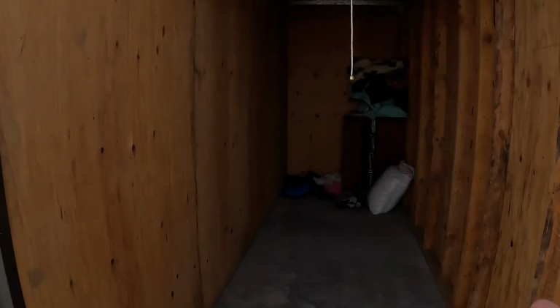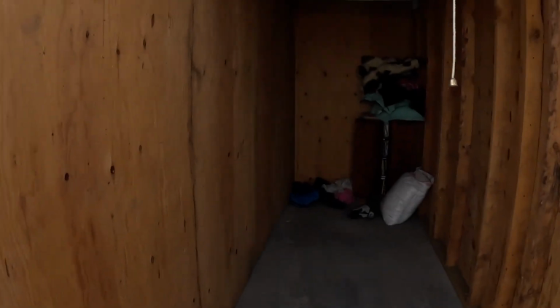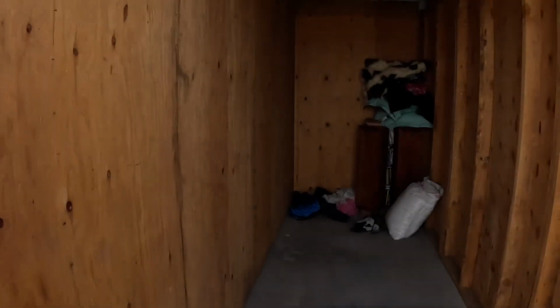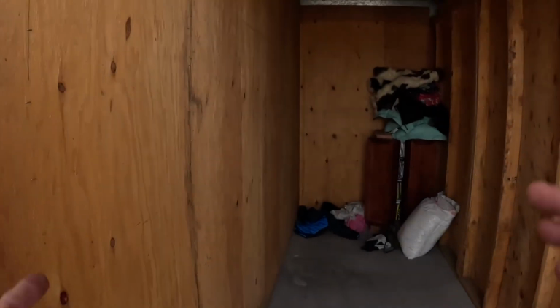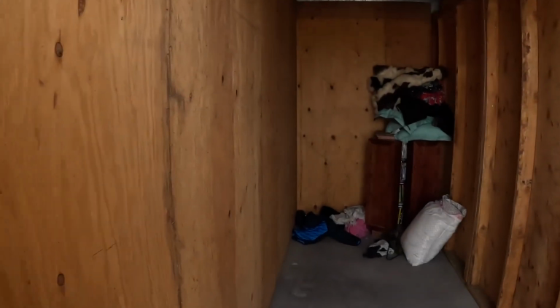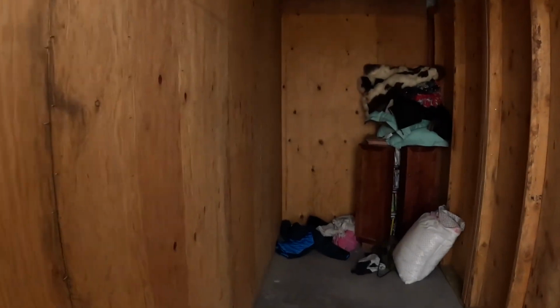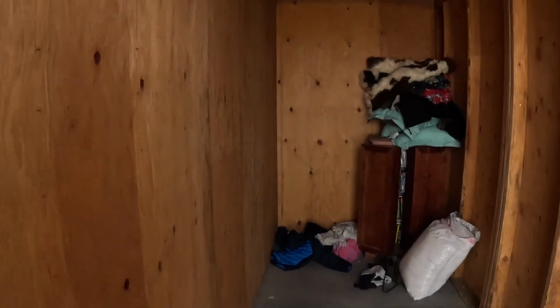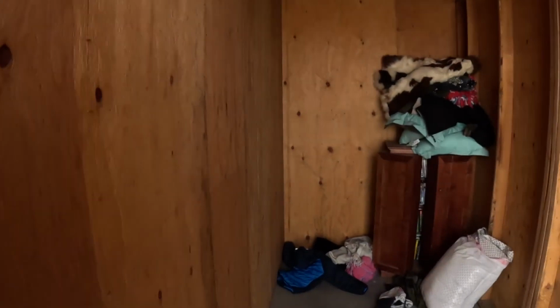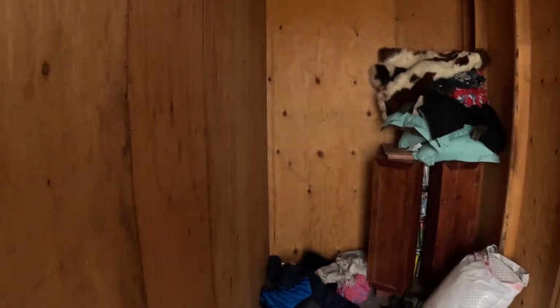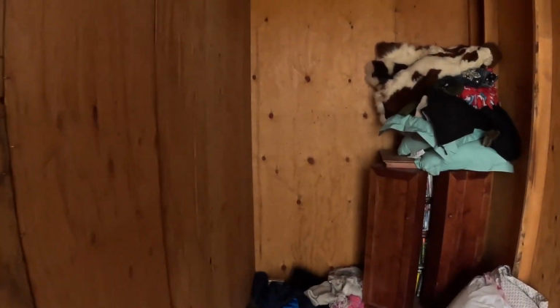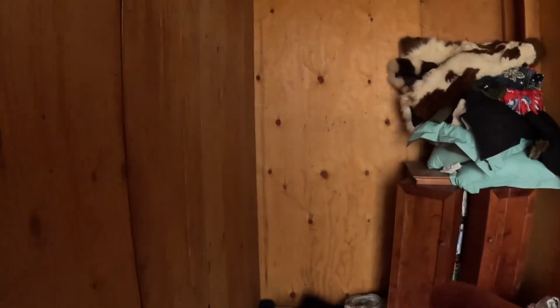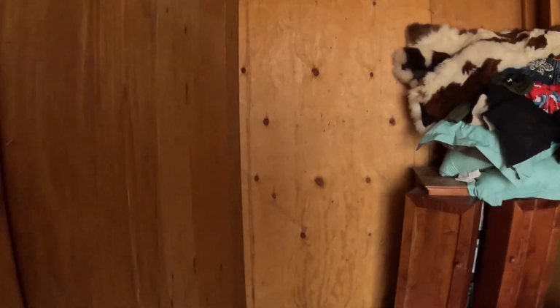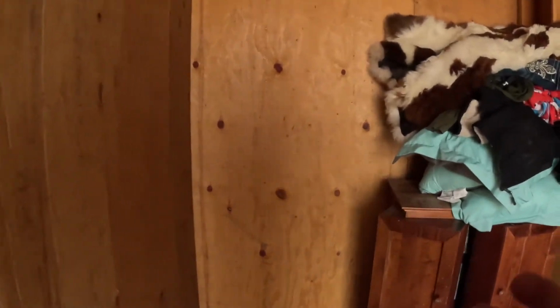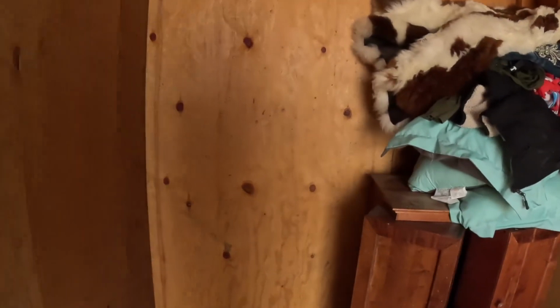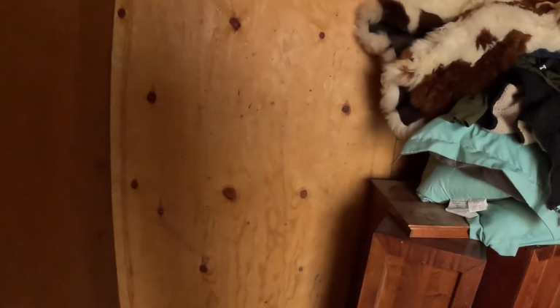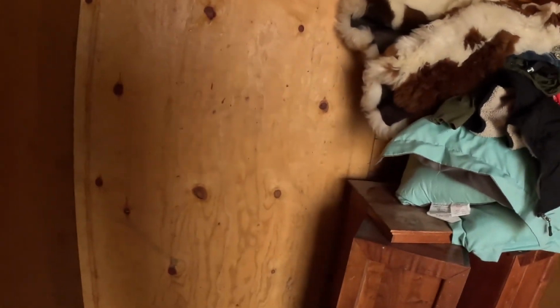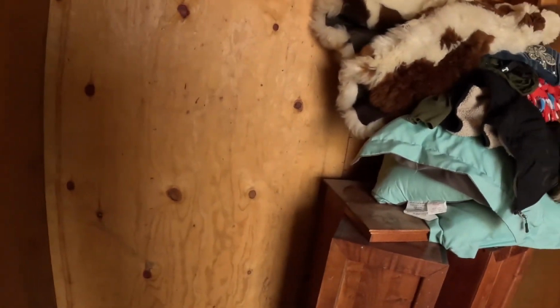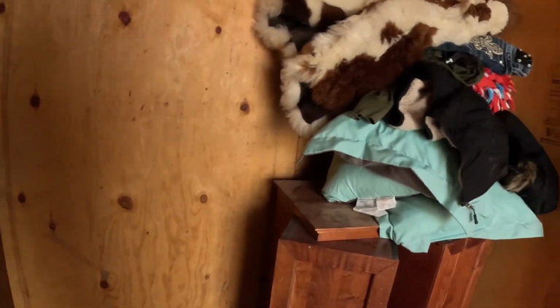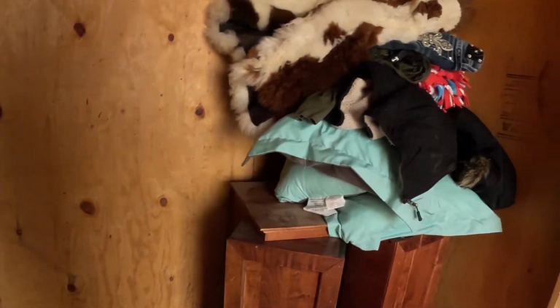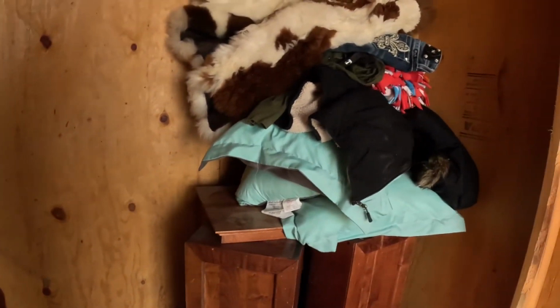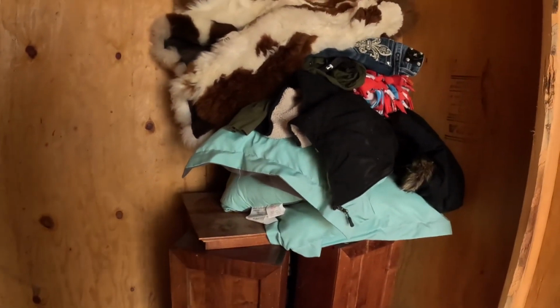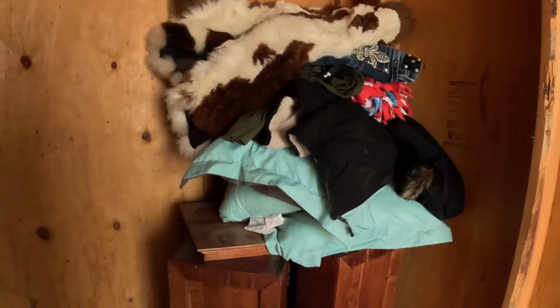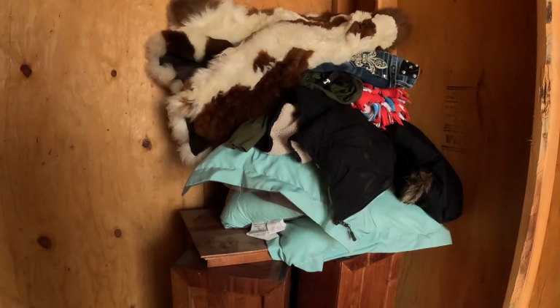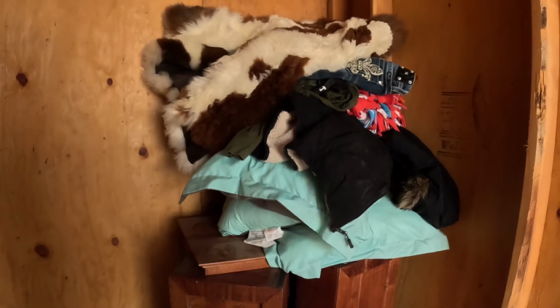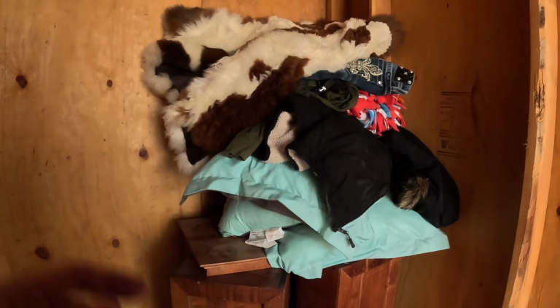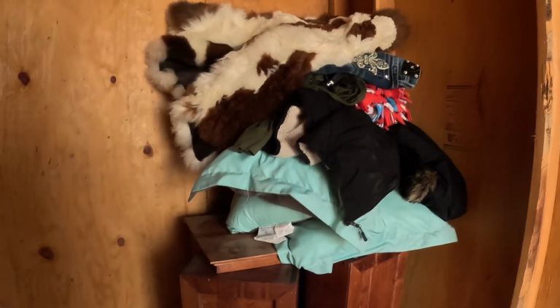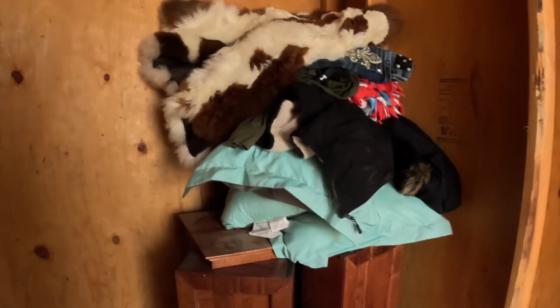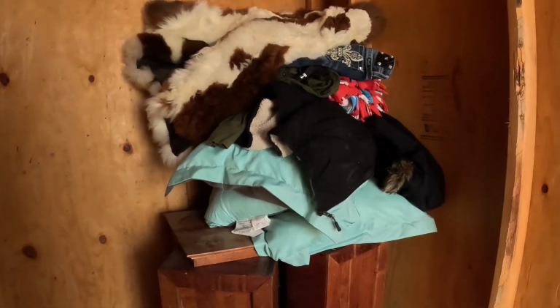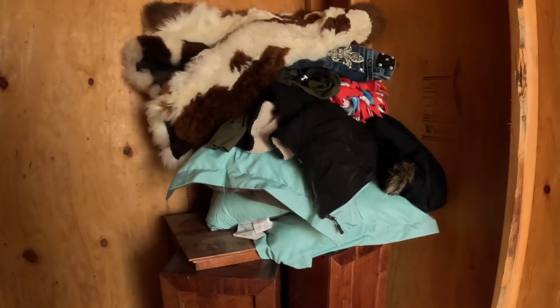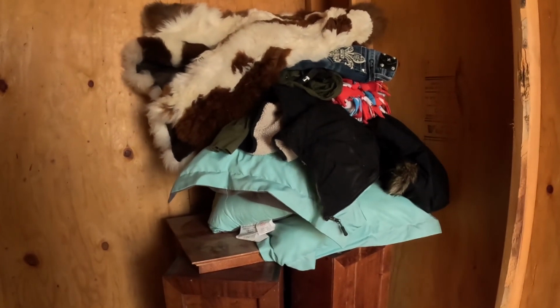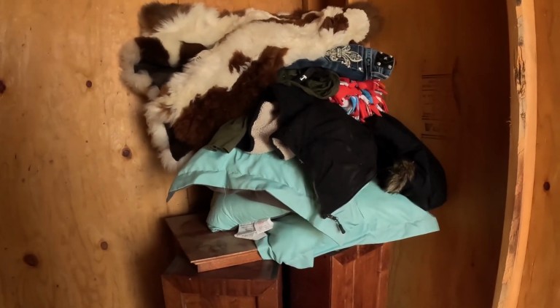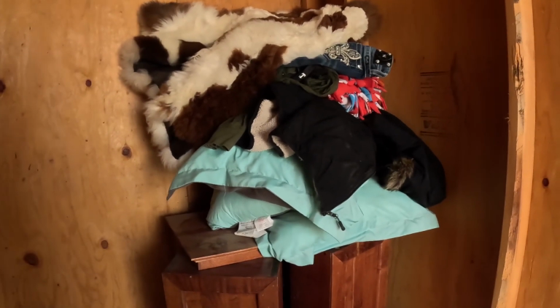We're going to take the camera off — I'll be back. If I find anything else worth checking out, I'll show you. If not, we'll show you everything when we unload, or I'll just put stuff up on the screen as I come across it.